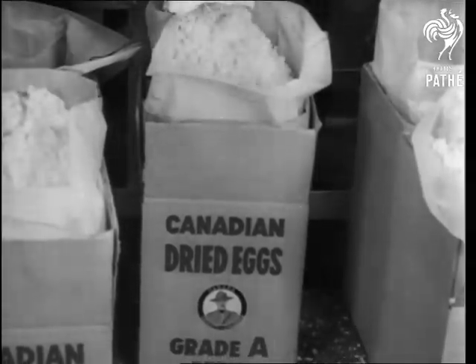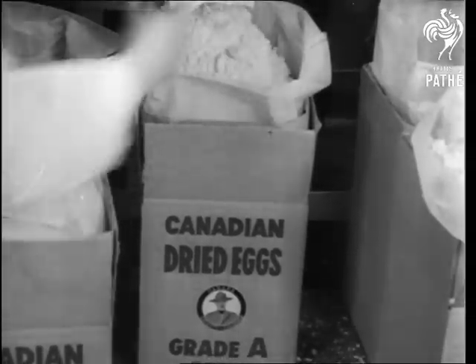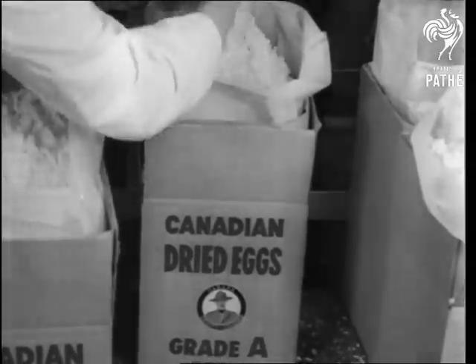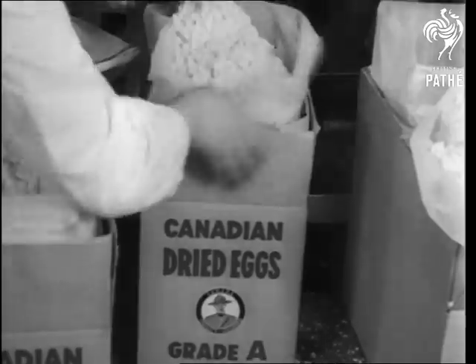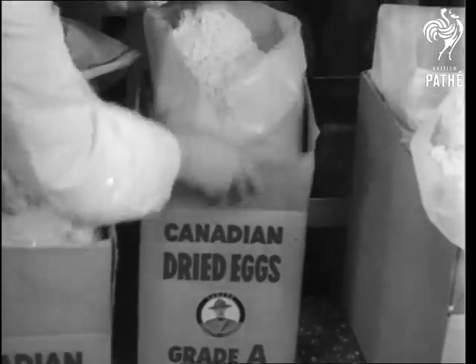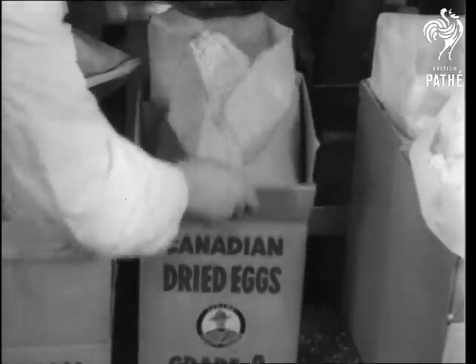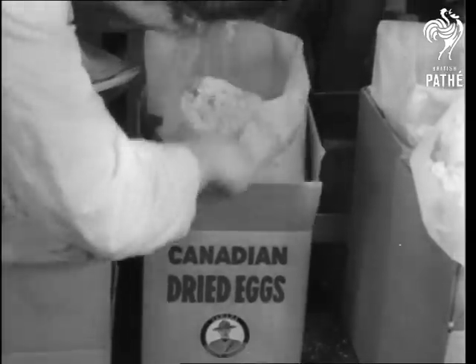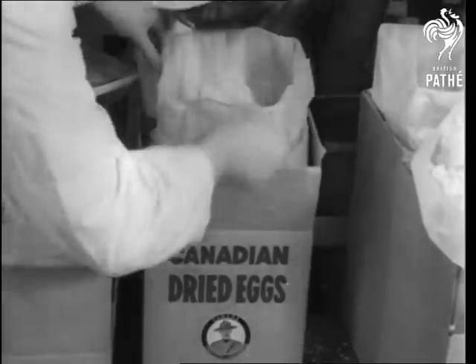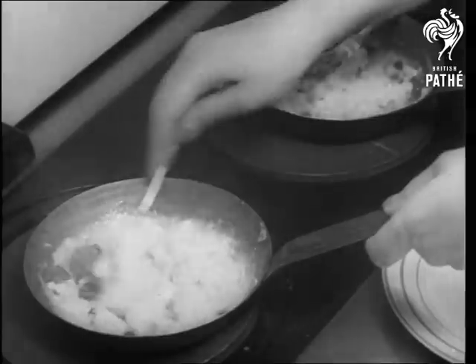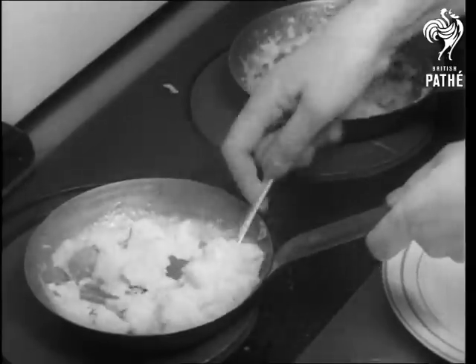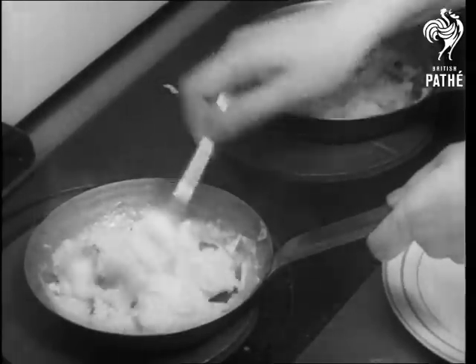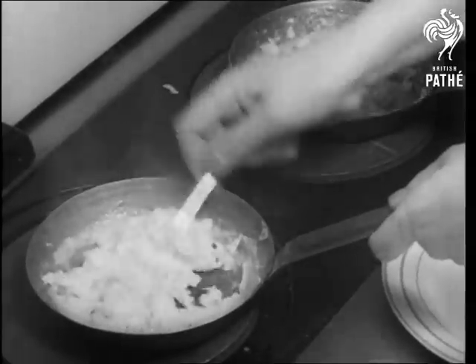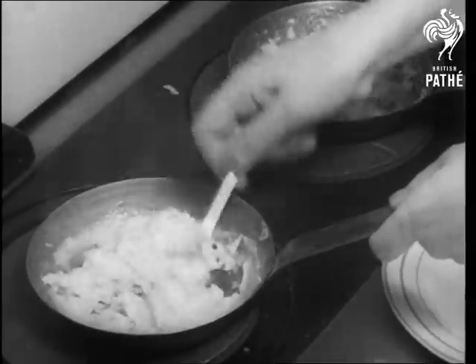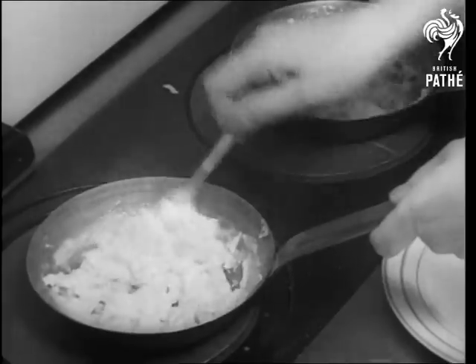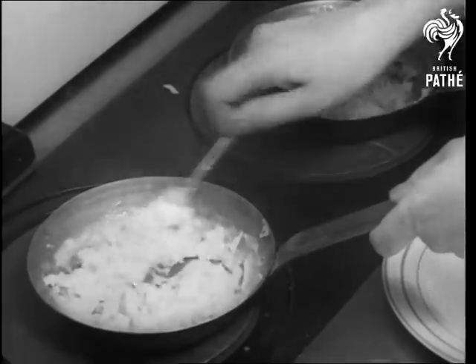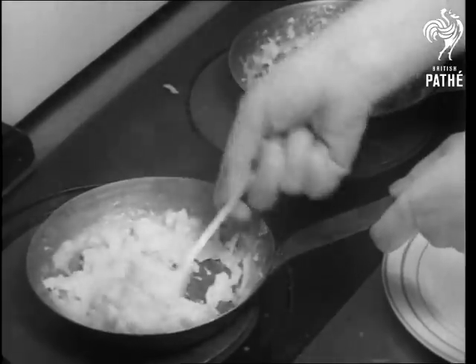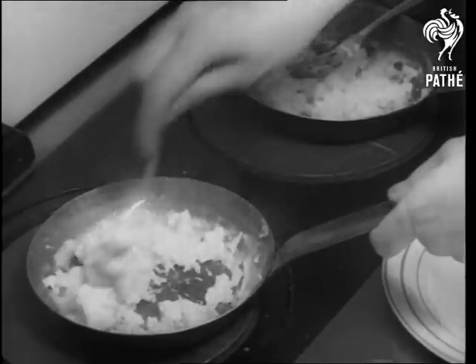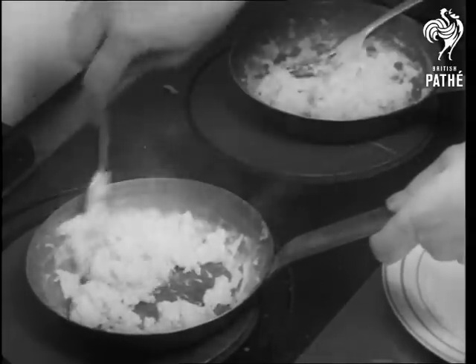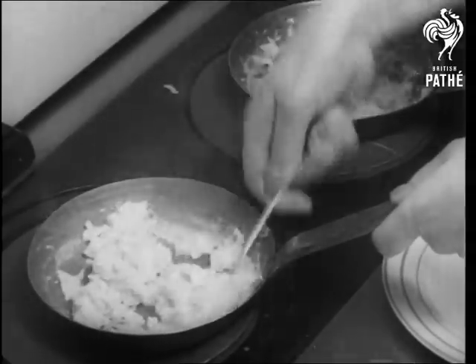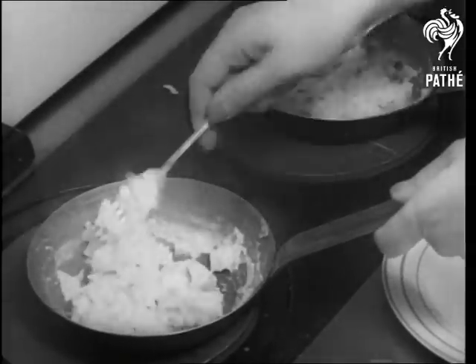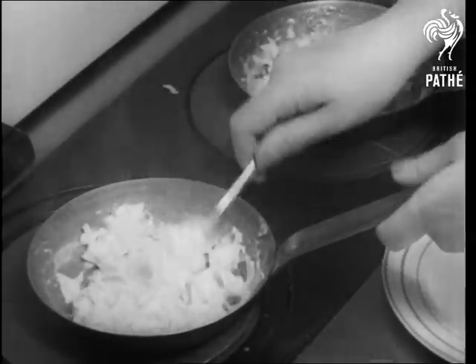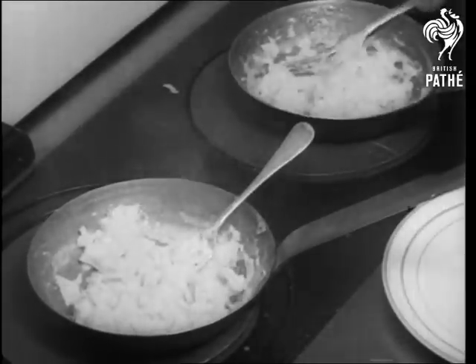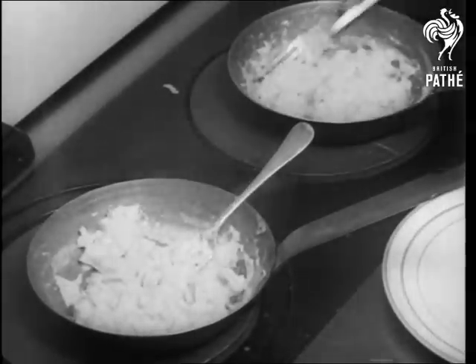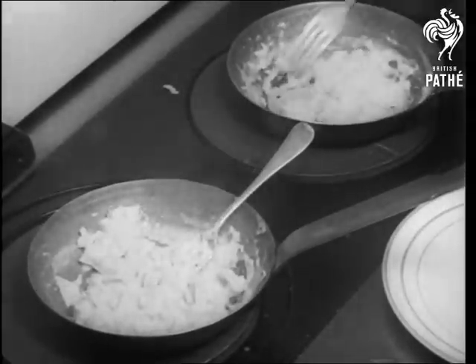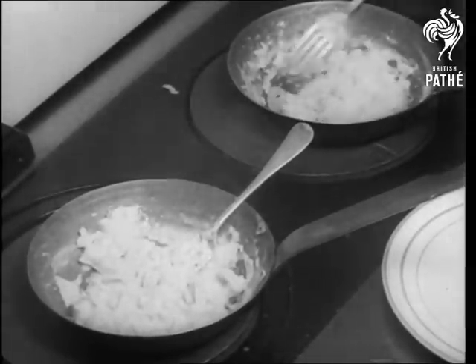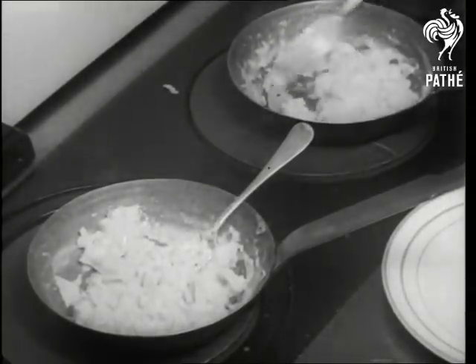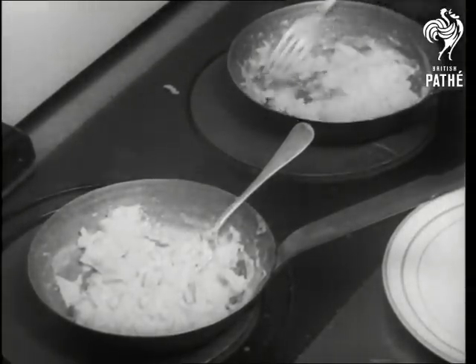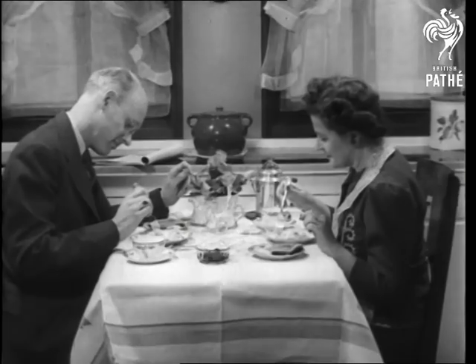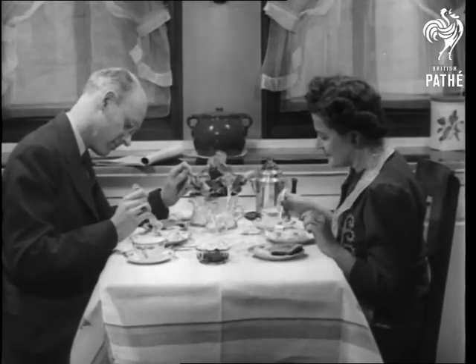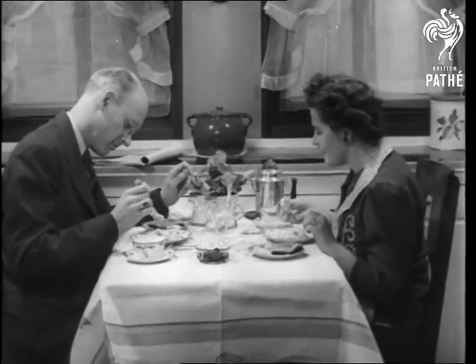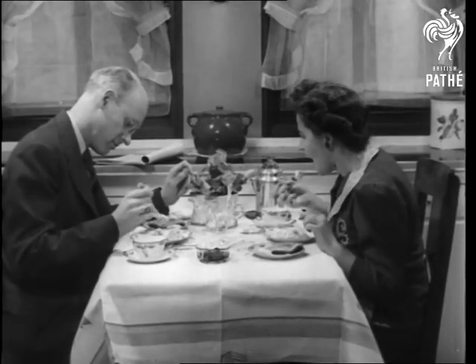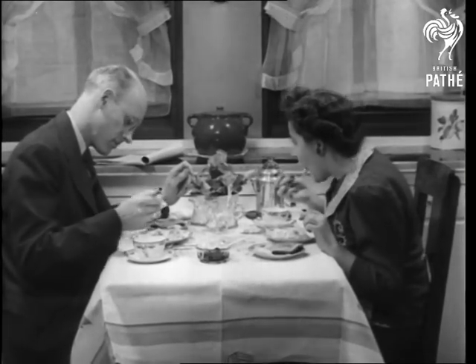At this point, officials will tell you that it's hard to detect the difference between powdered and shell eggs. Well, I'm not fussy, but I'd knock my grandmother down for a new-laid cackleberry.